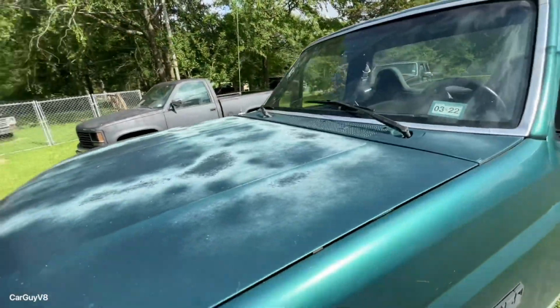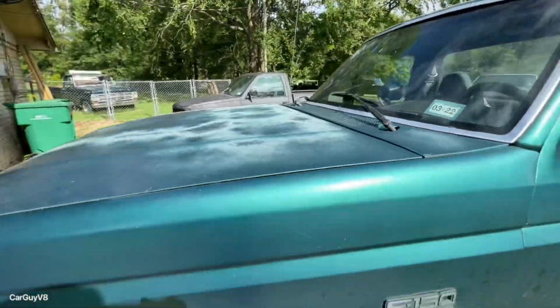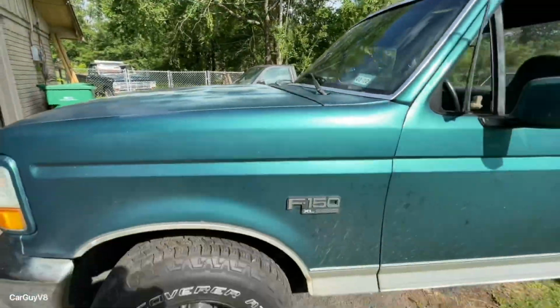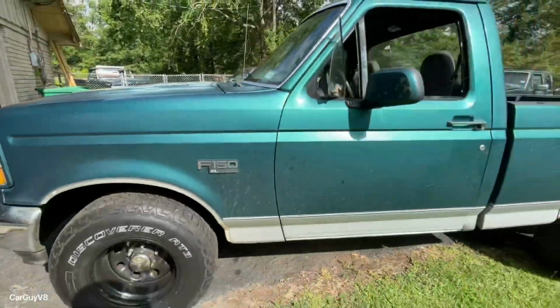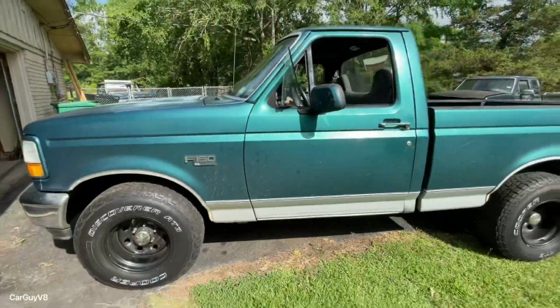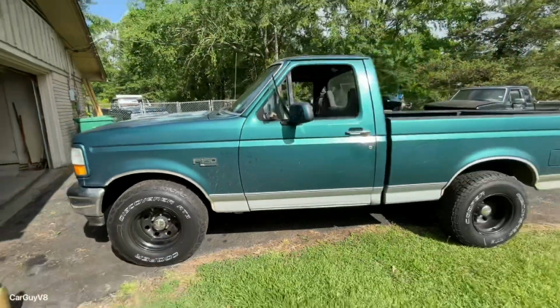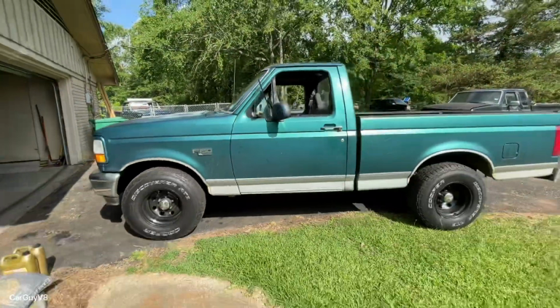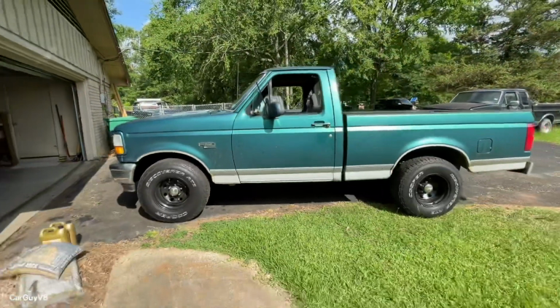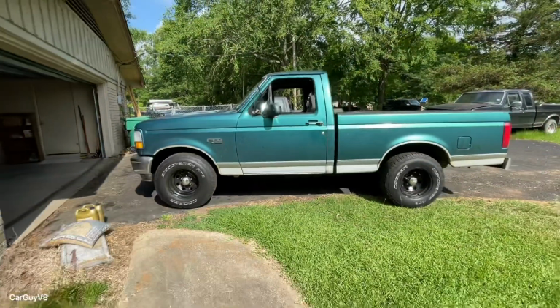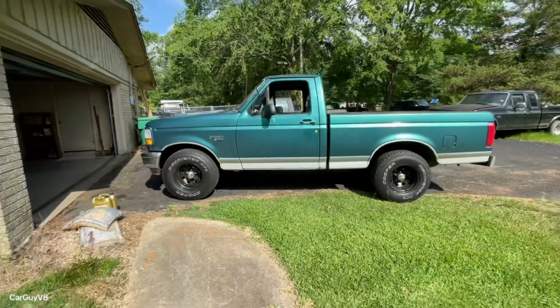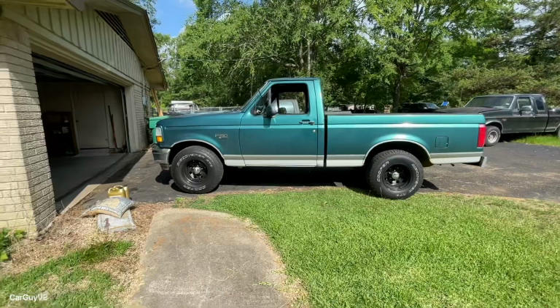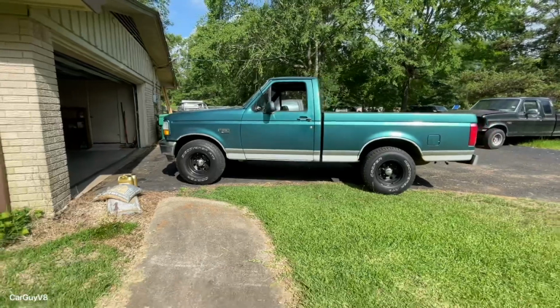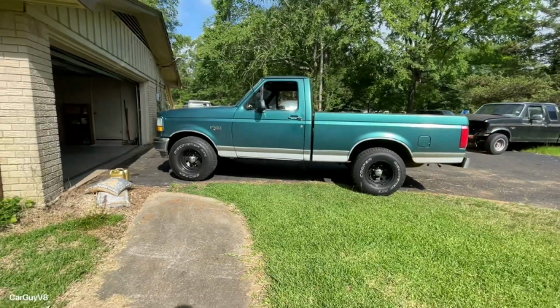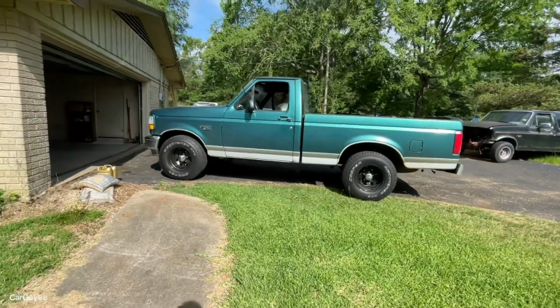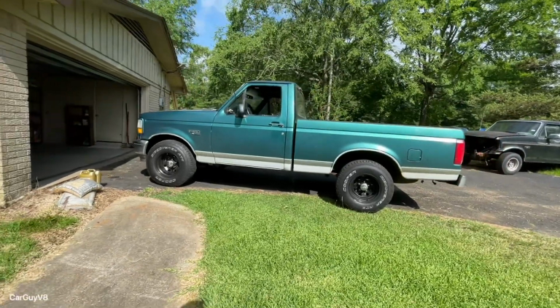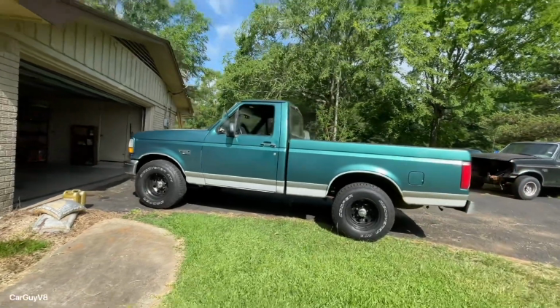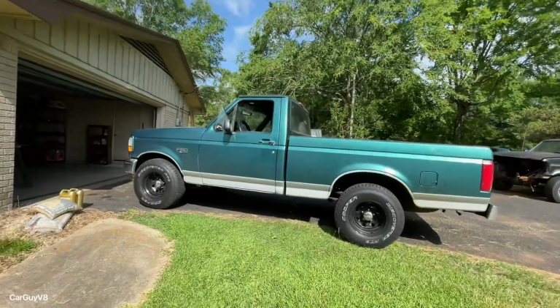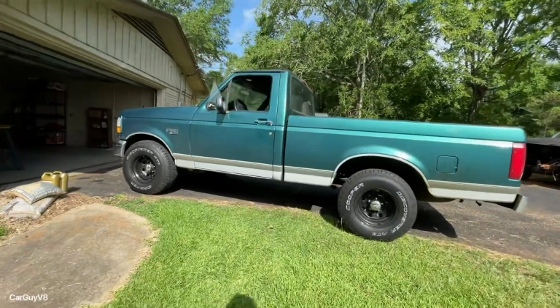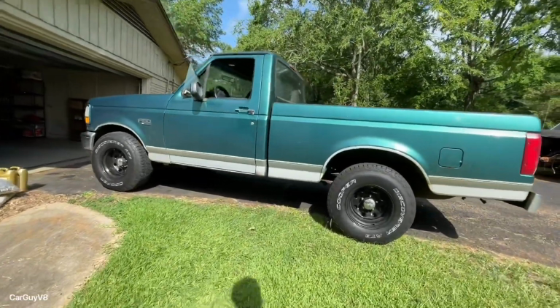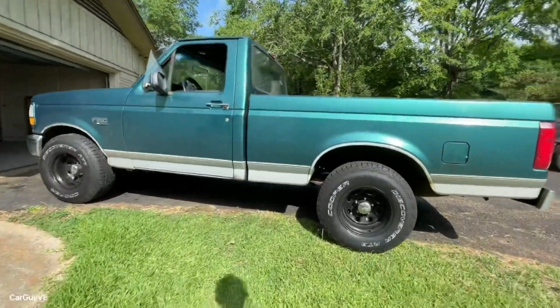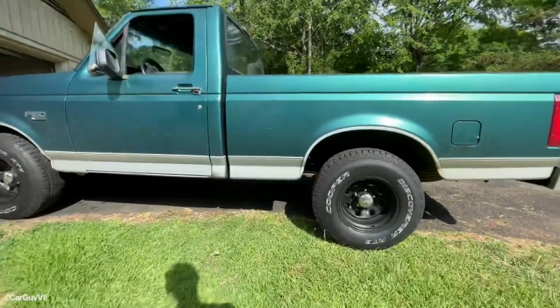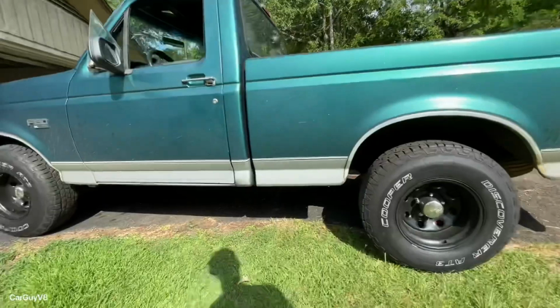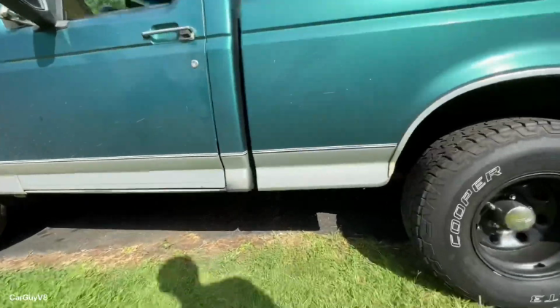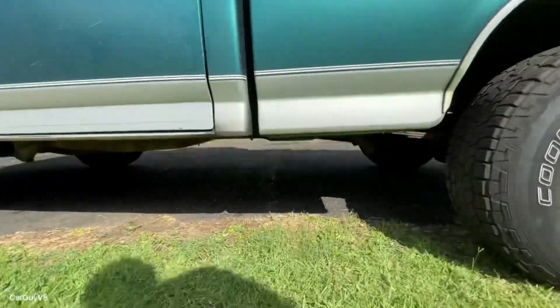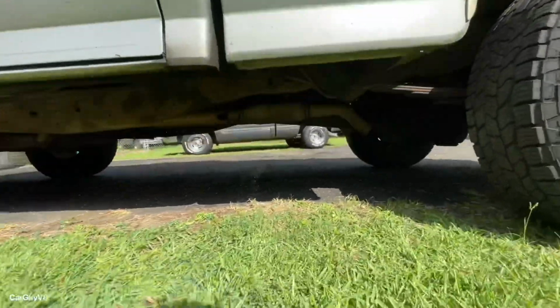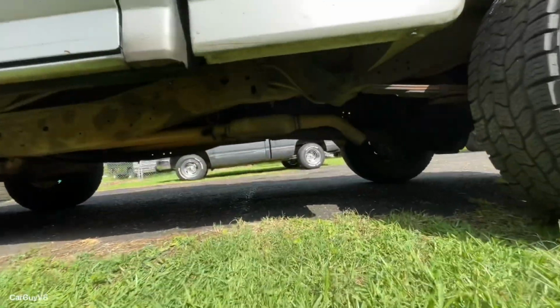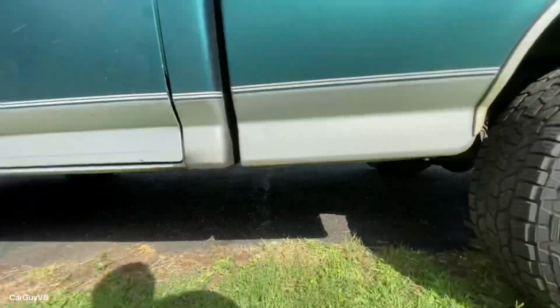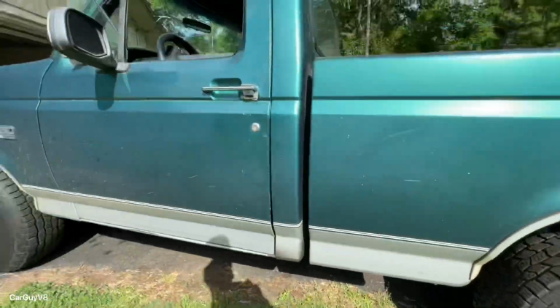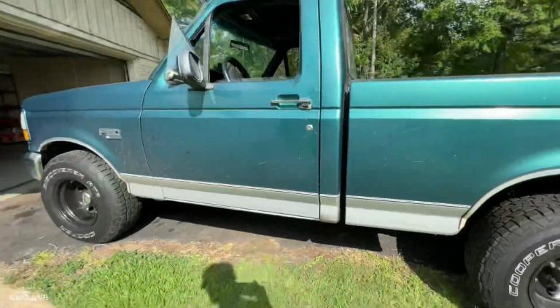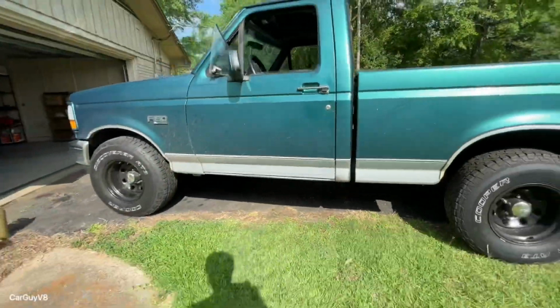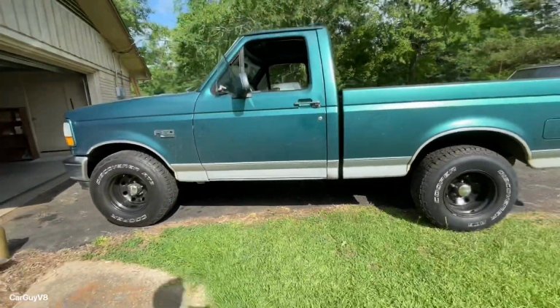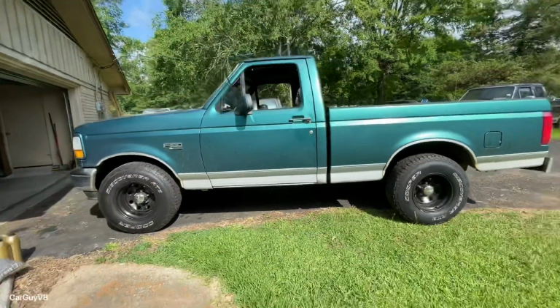All right, the vacuum lines are back on and the truck's back to its factory smooth idle. I'll have to put a cam in it soon. I'm not going to tell y'all which one I'm going with — it'll be a surprise. But all right, now let's do the Mustang.